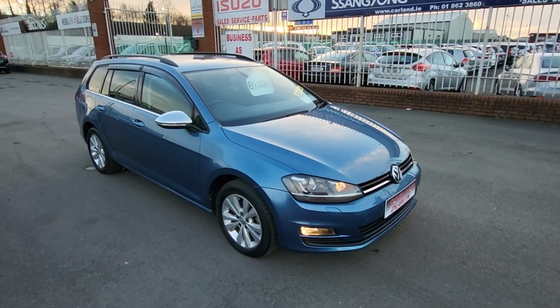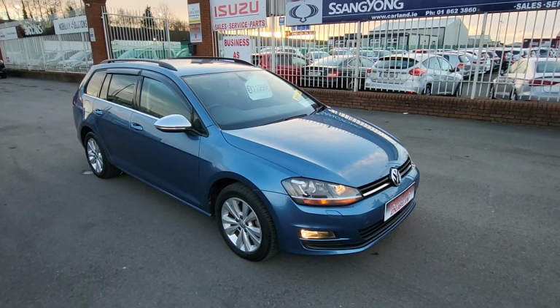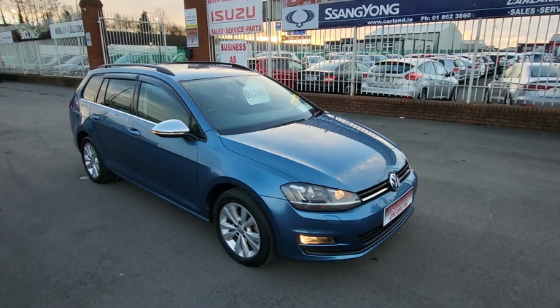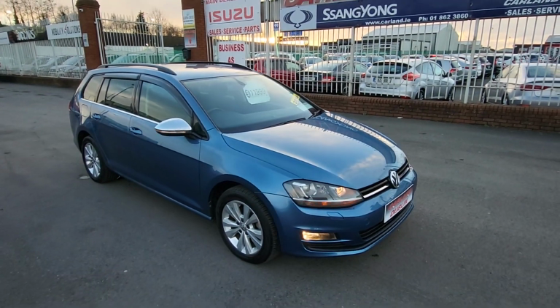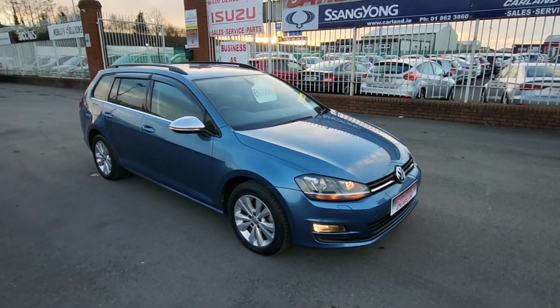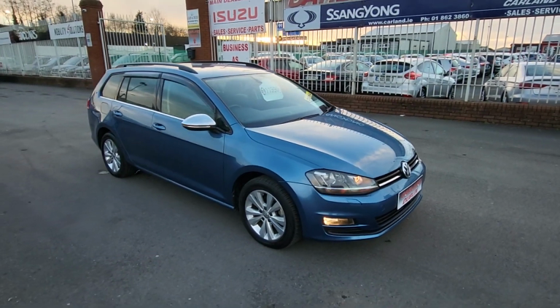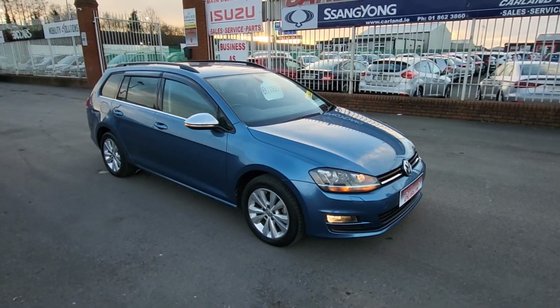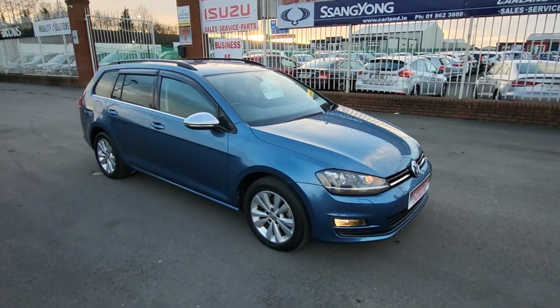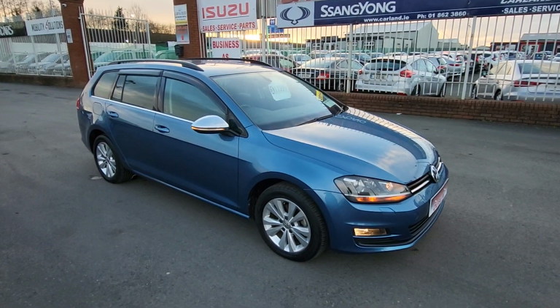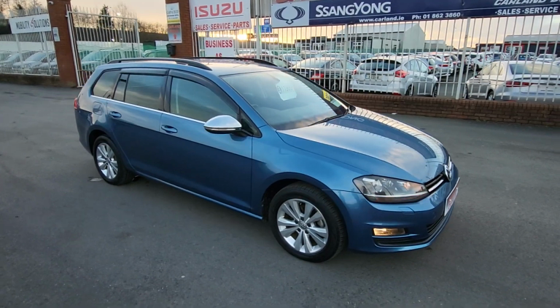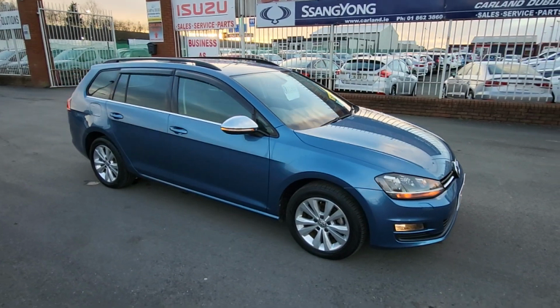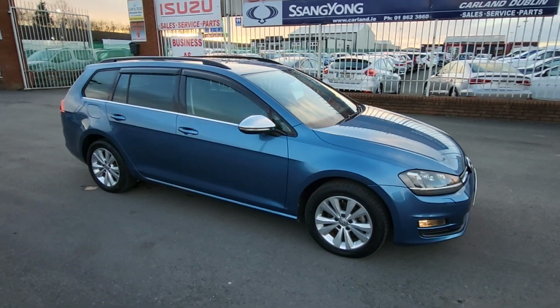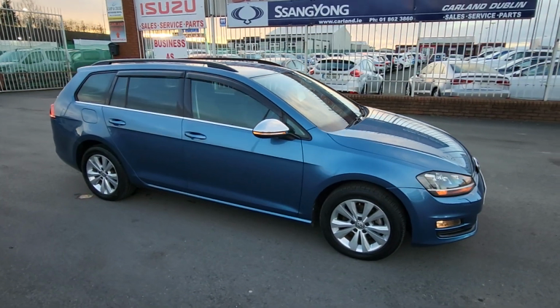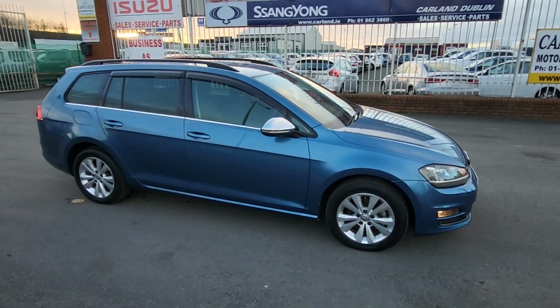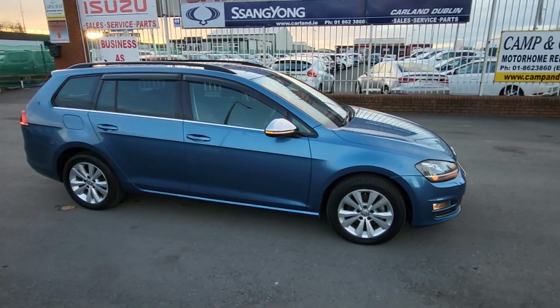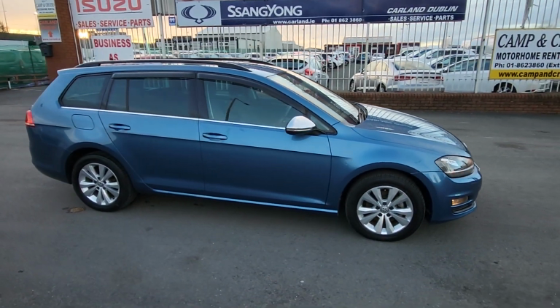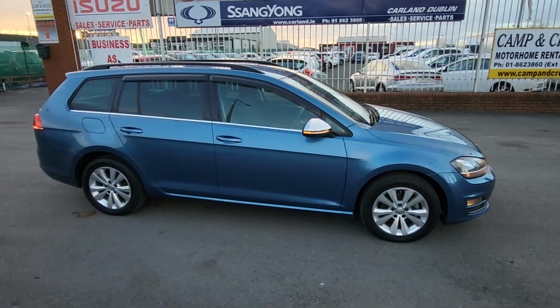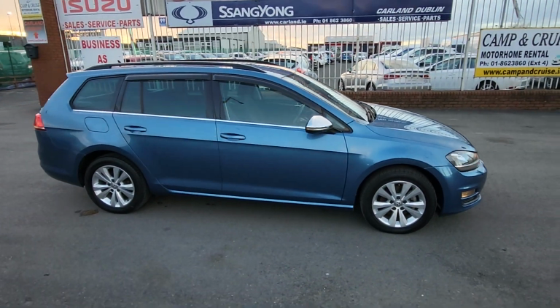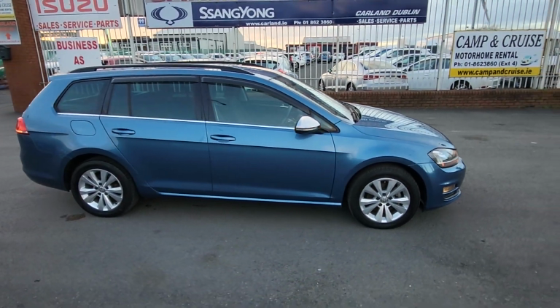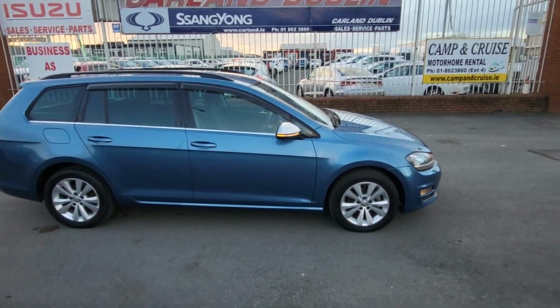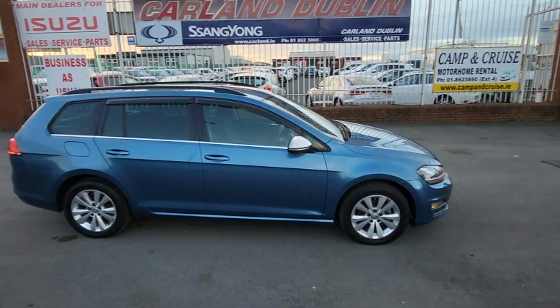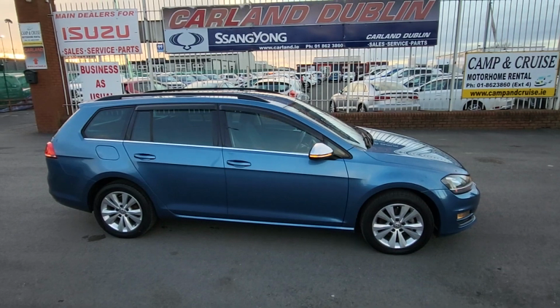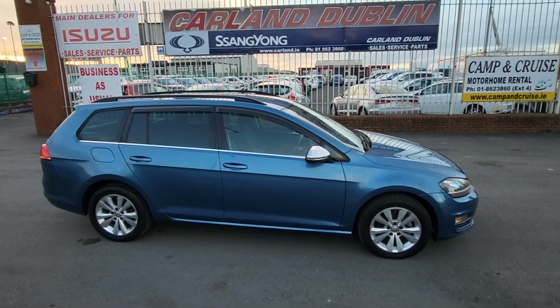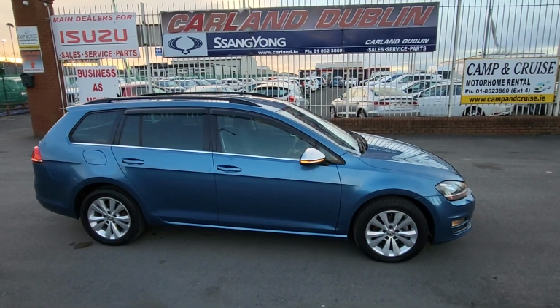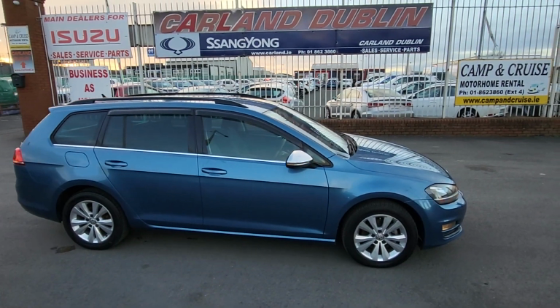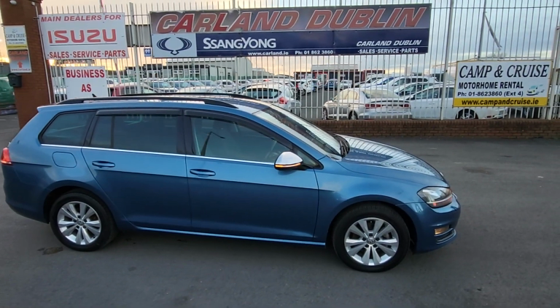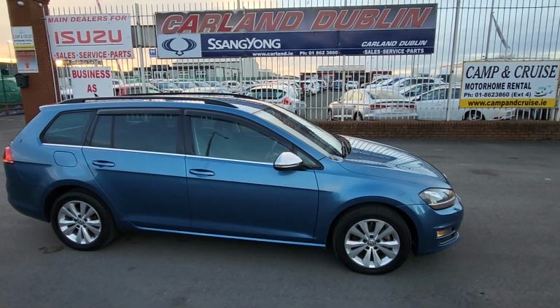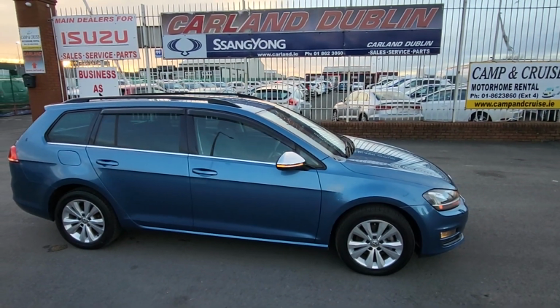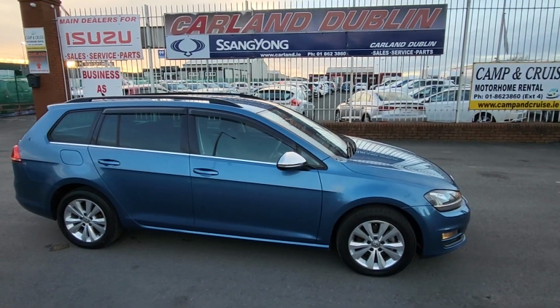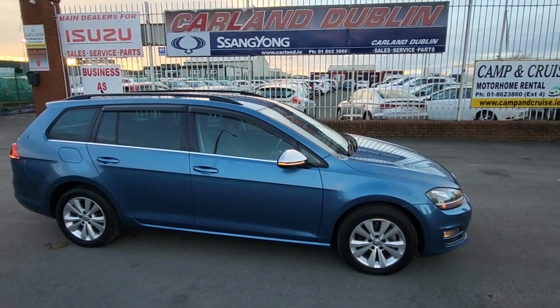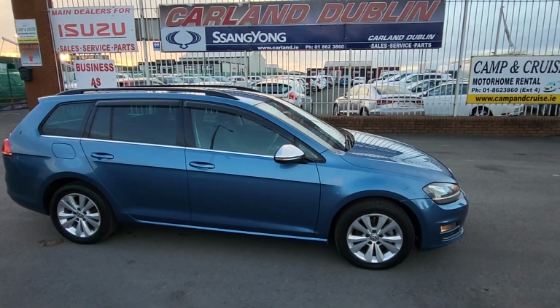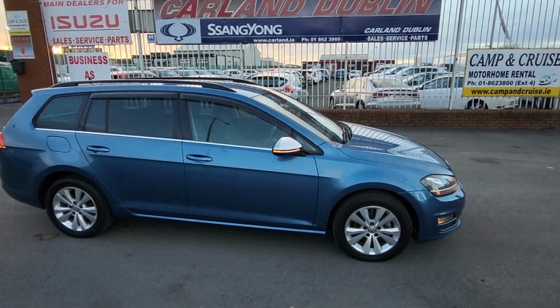Our Eircode is K67AR55 — that will bring you right to the gate. The website is carland.ie, phone 01 862 3860, extension 4 for sales. Thanks for watching our video, have a great day, bye bye.